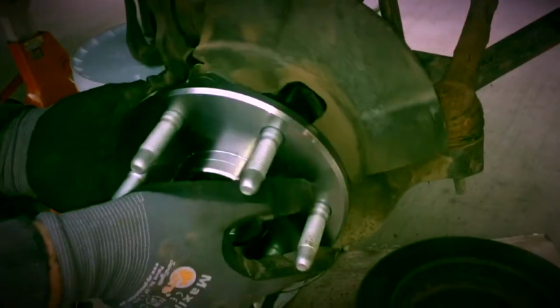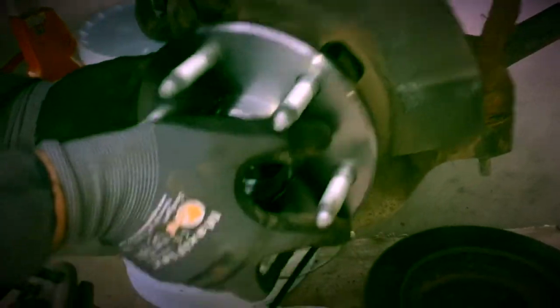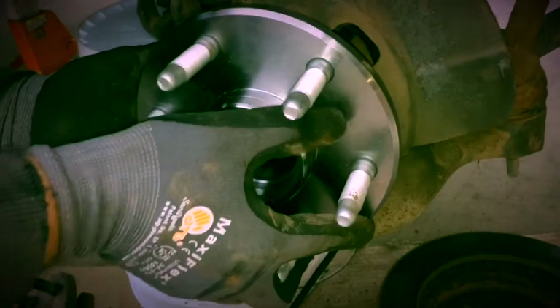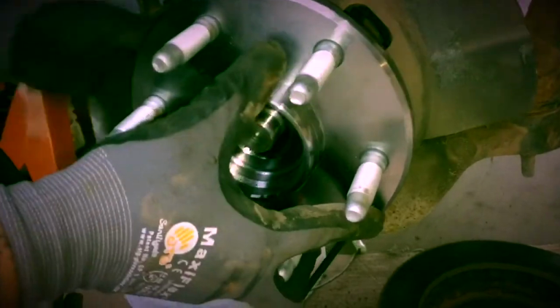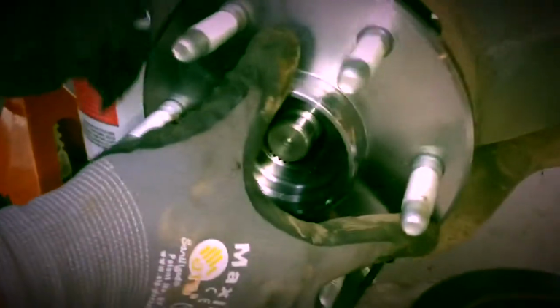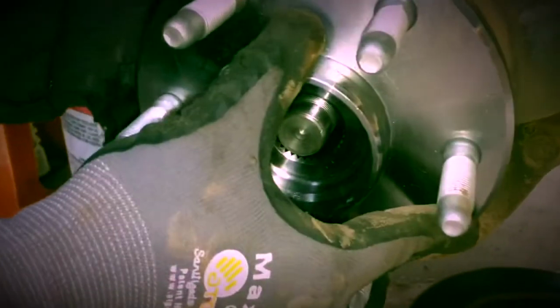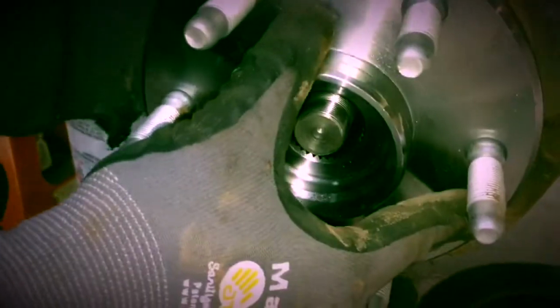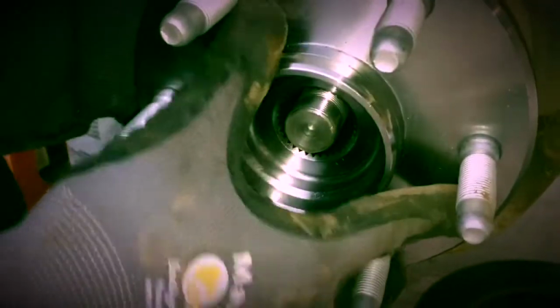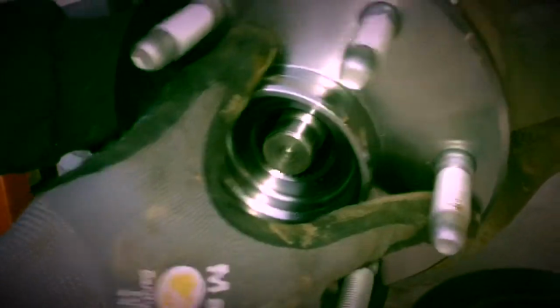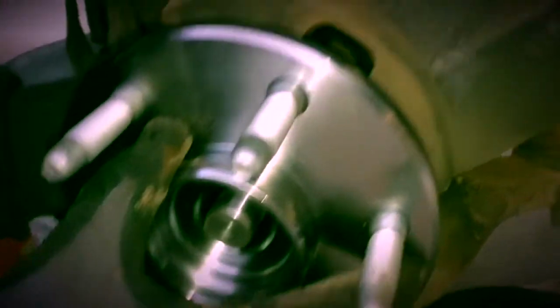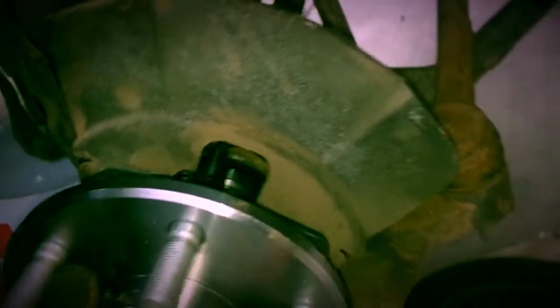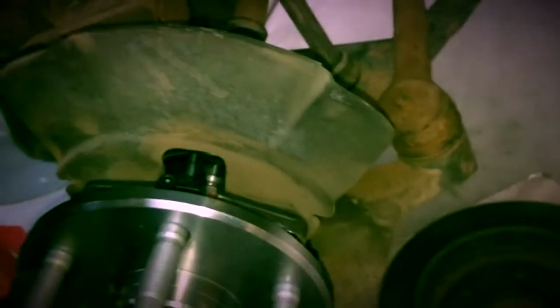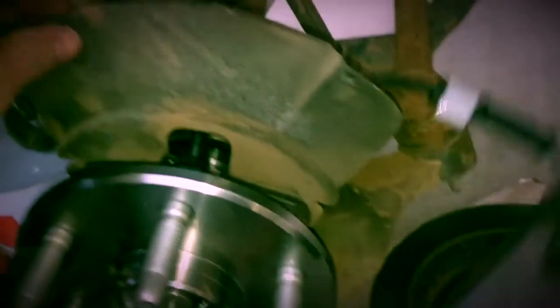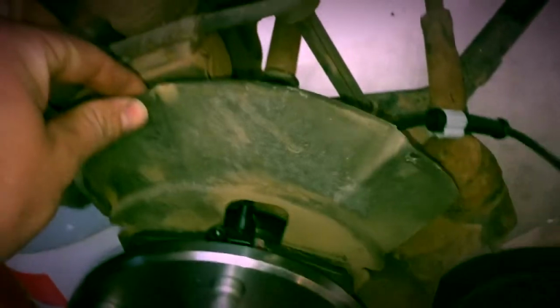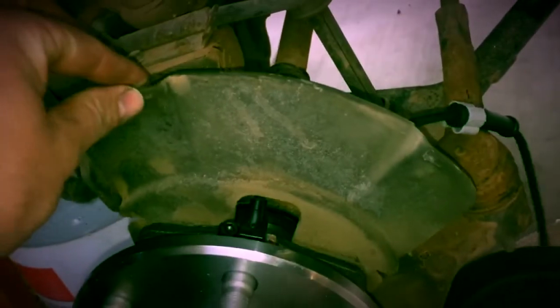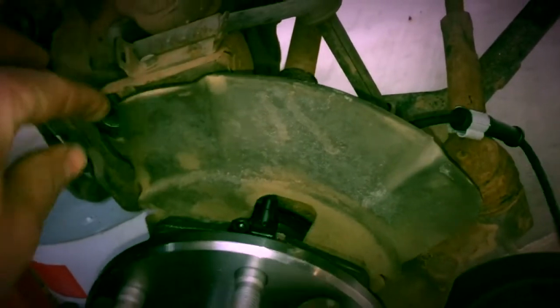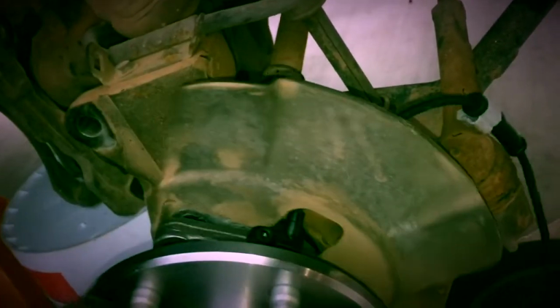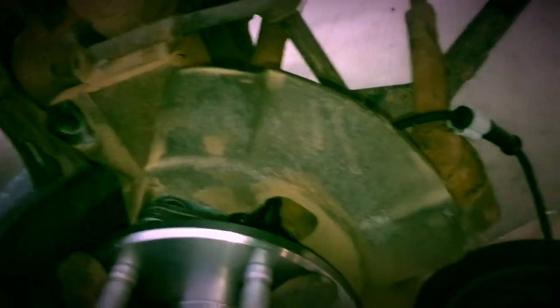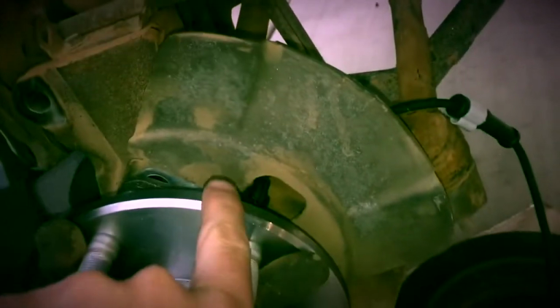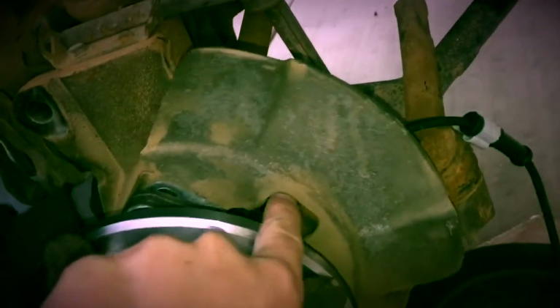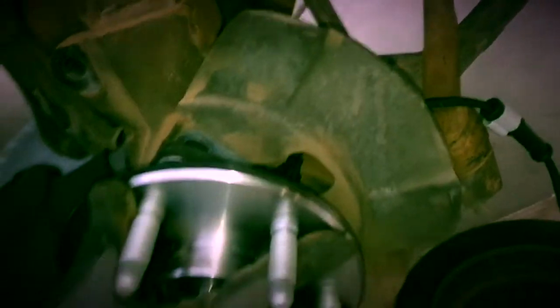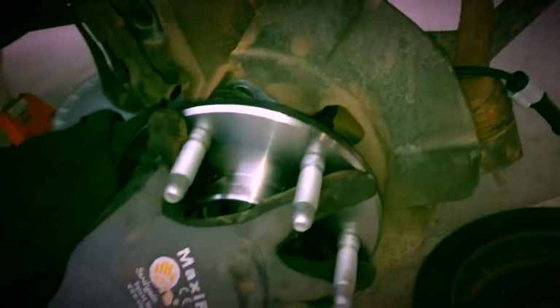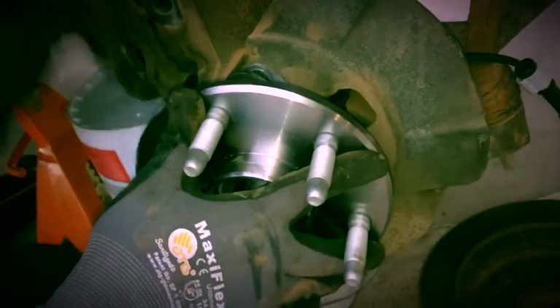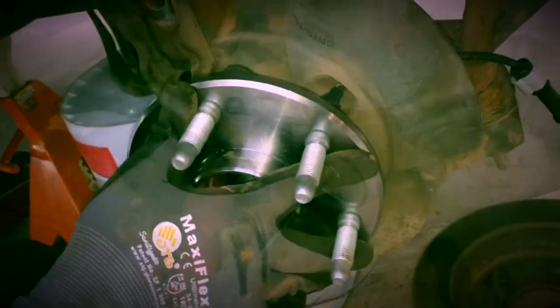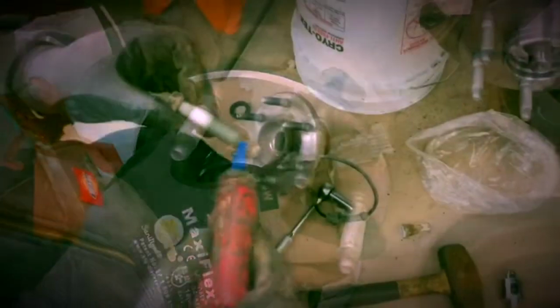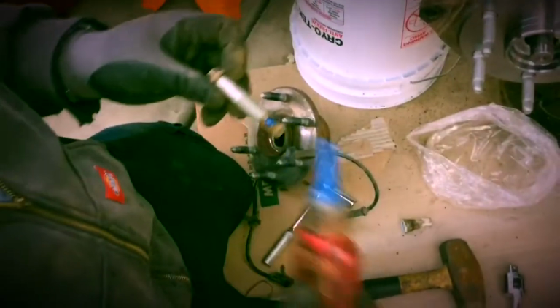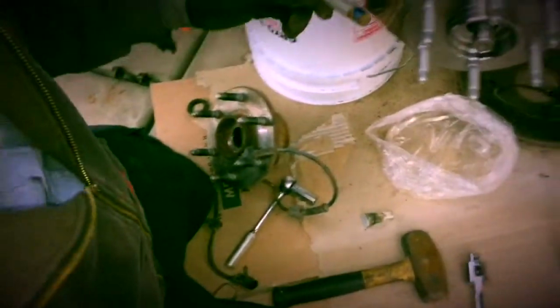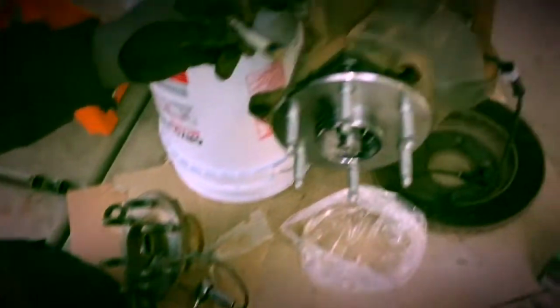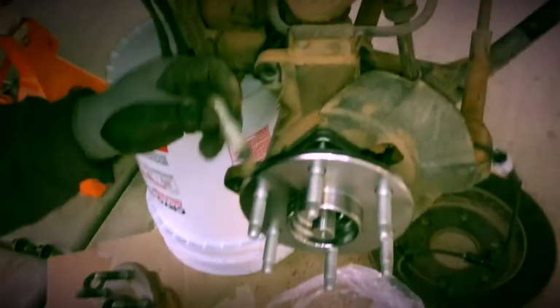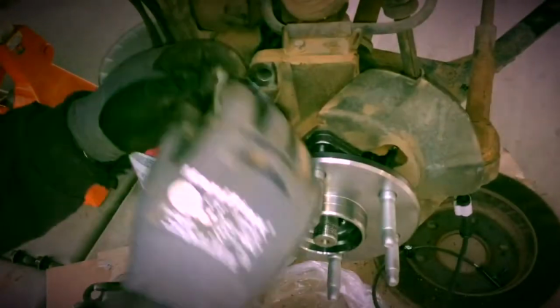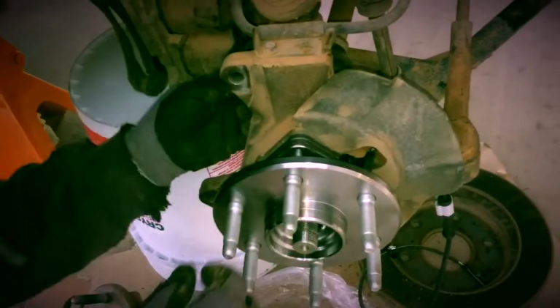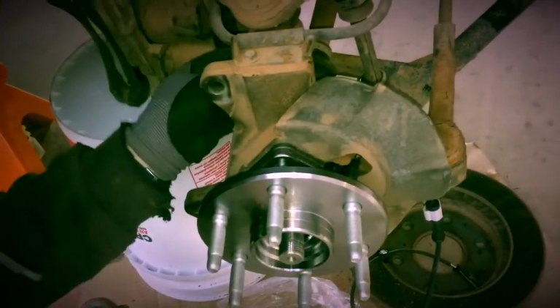Just line the splines back up and slide it back on. Make sure that you get your dust shield back in its place with the wire going through it. Add a little loctite on these main bolts.